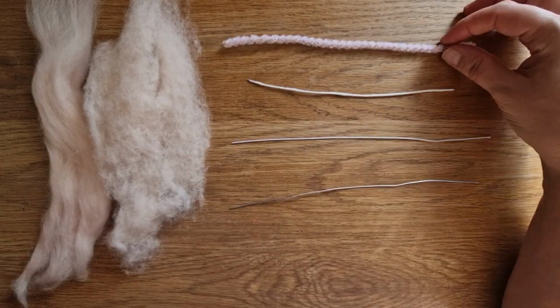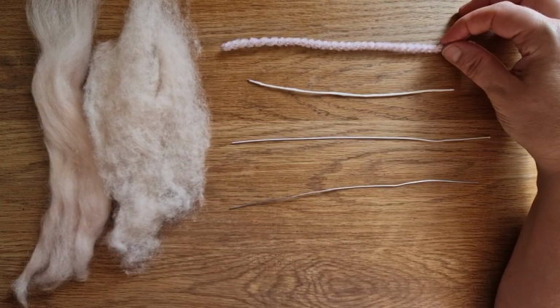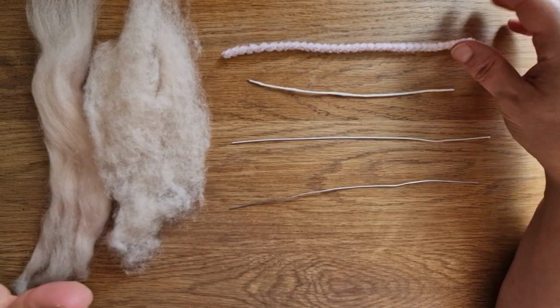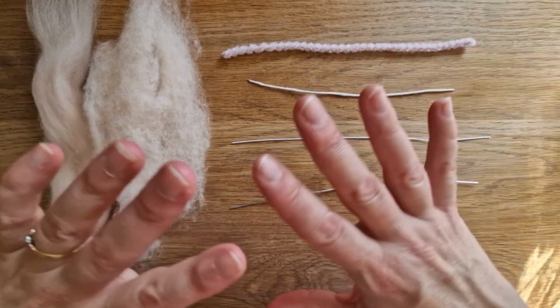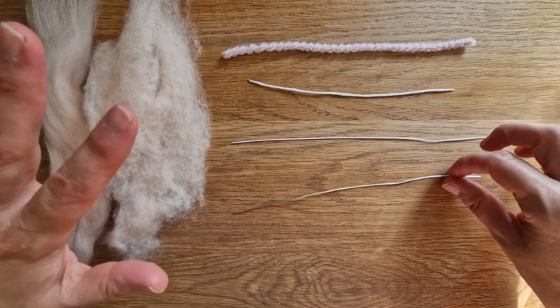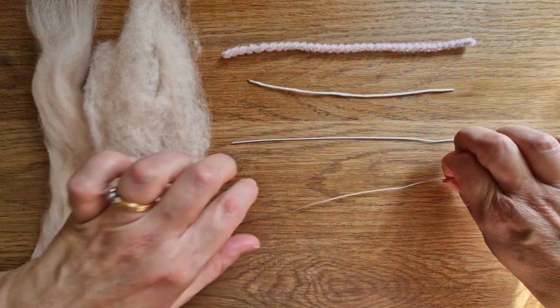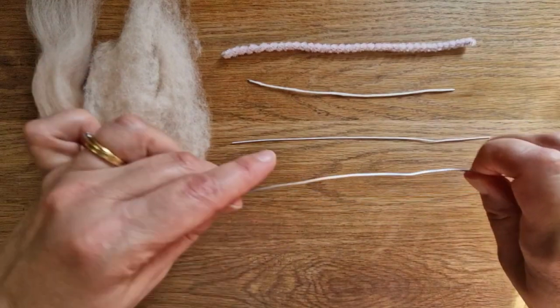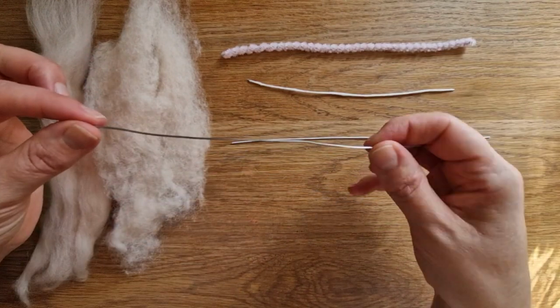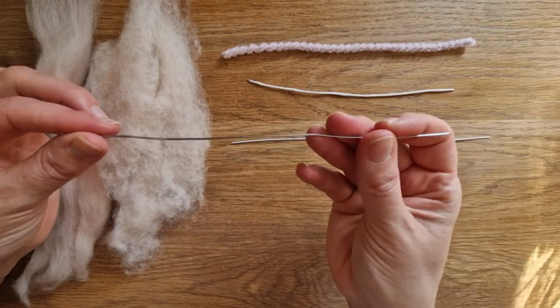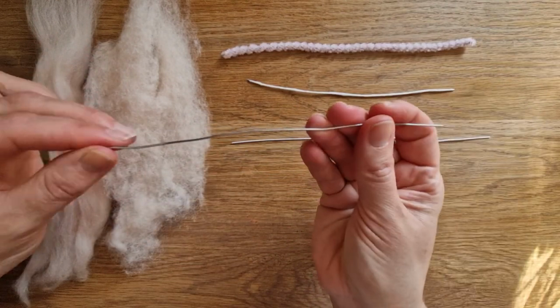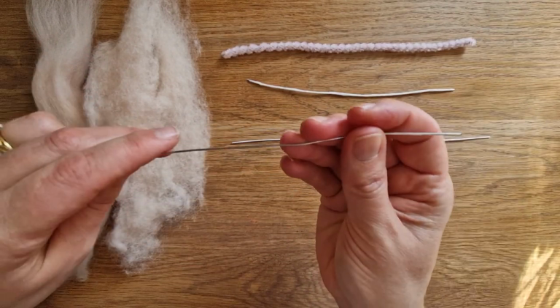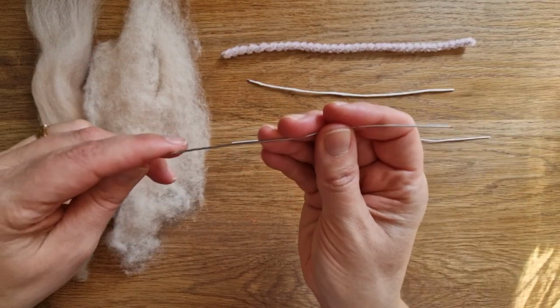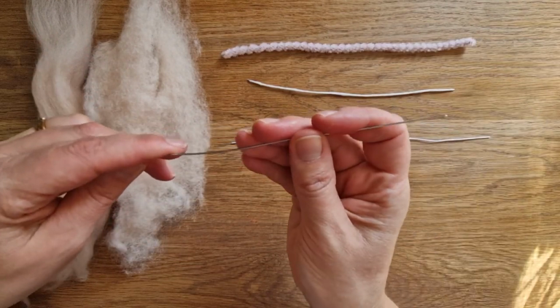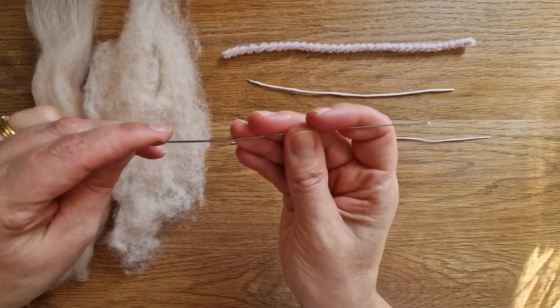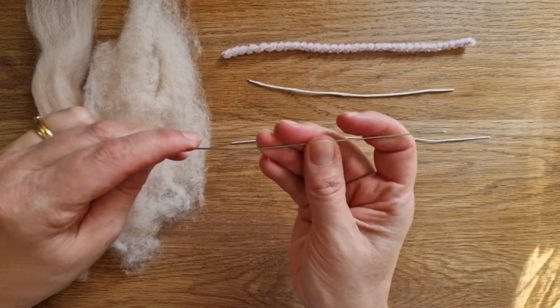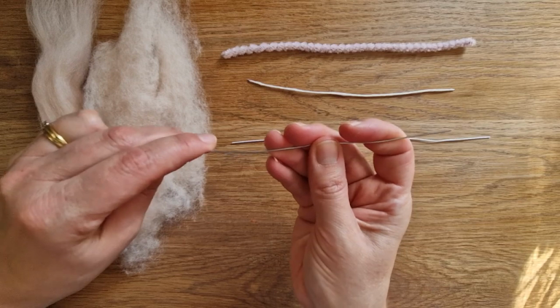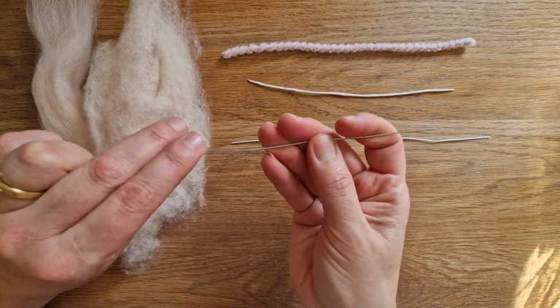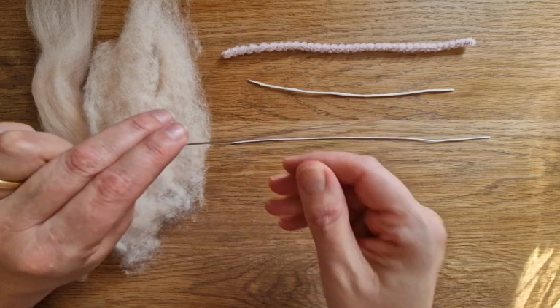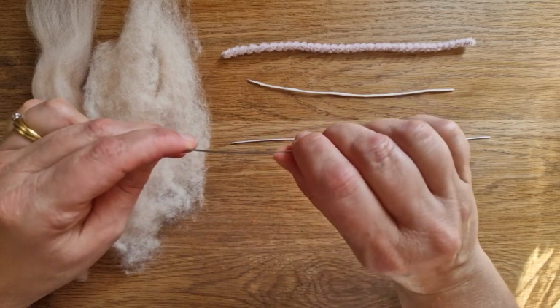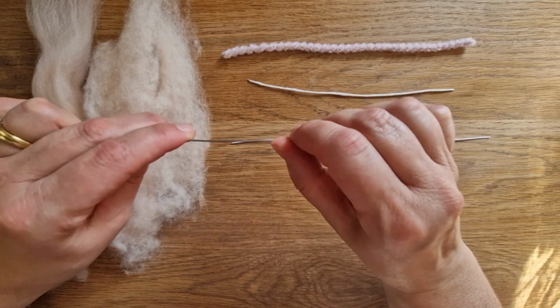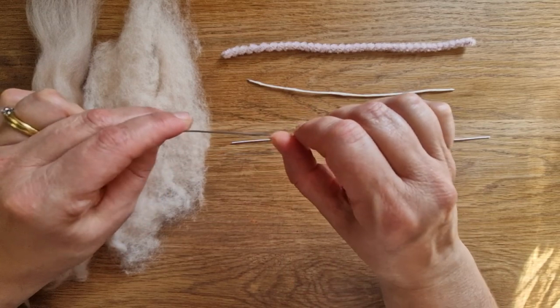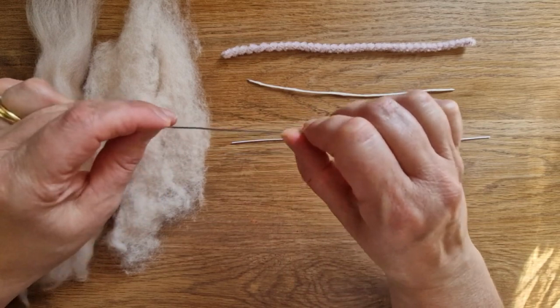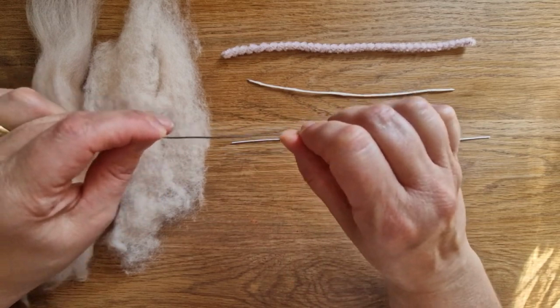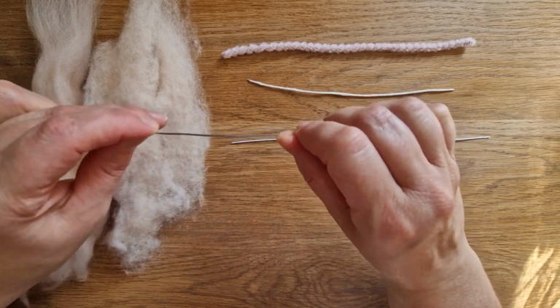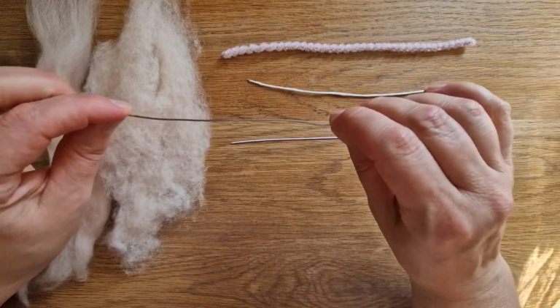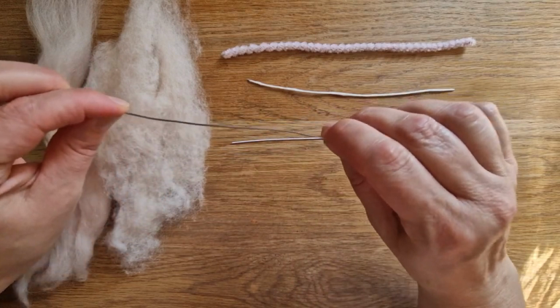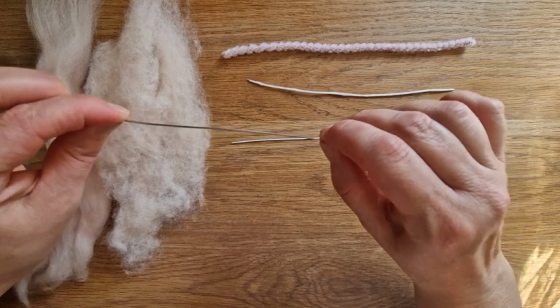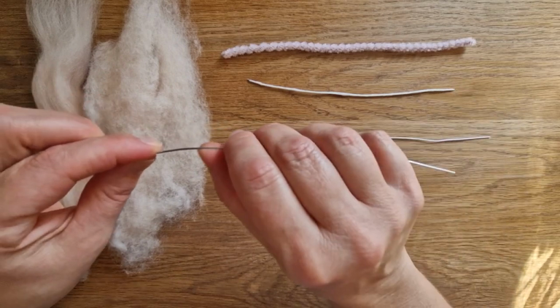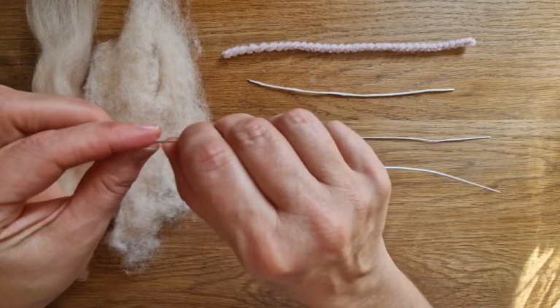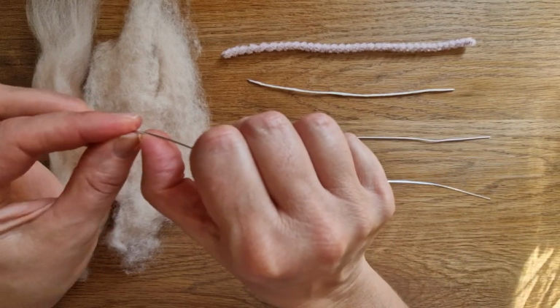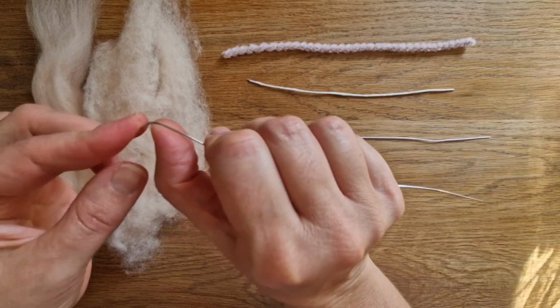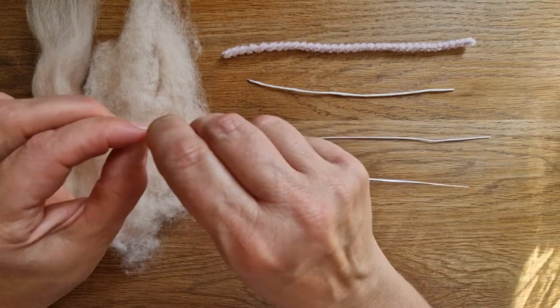Let's go through types of wire. Basic wire - I use a 1mm, it's all linked in my Amazon shop if you want to get the exact same. It's 1mm, it's galvanized, so it's quite thick but still bendable if you need it to be.